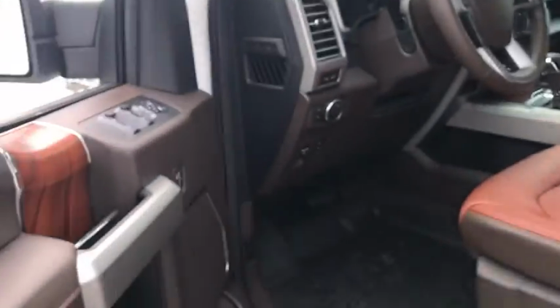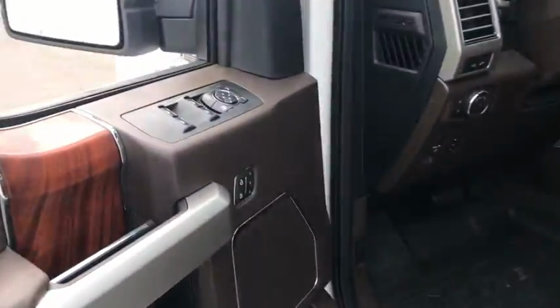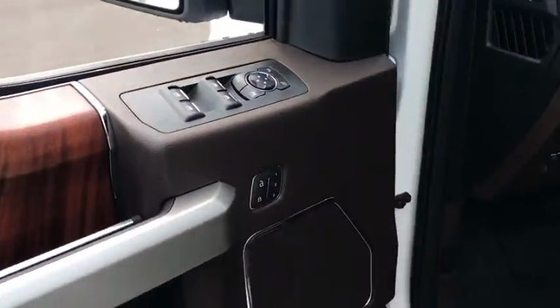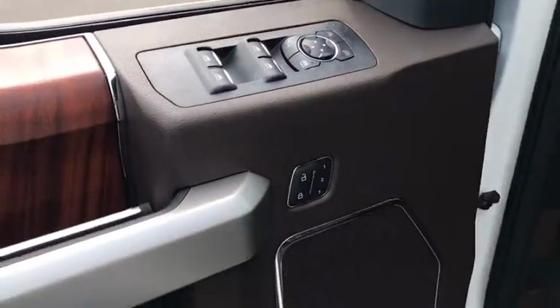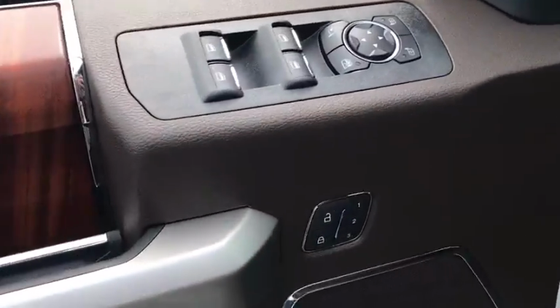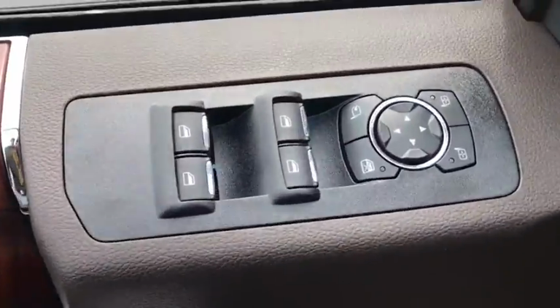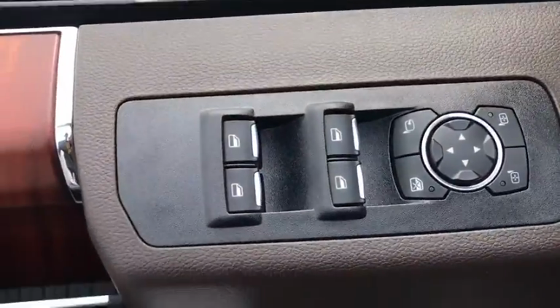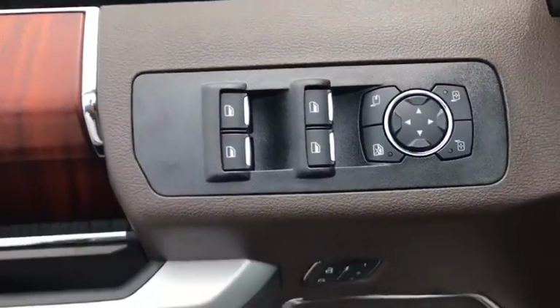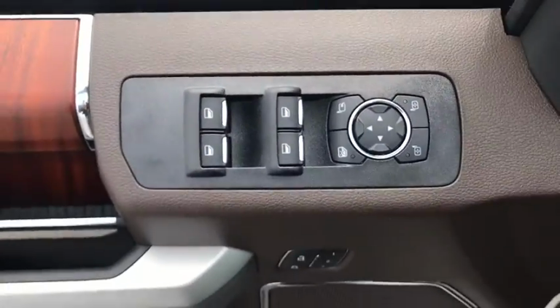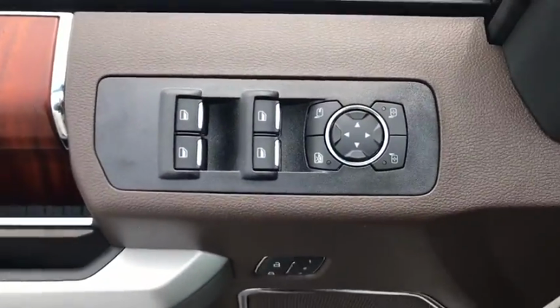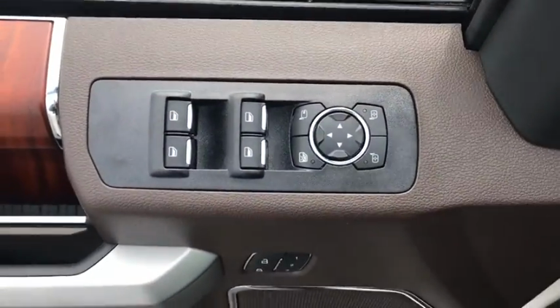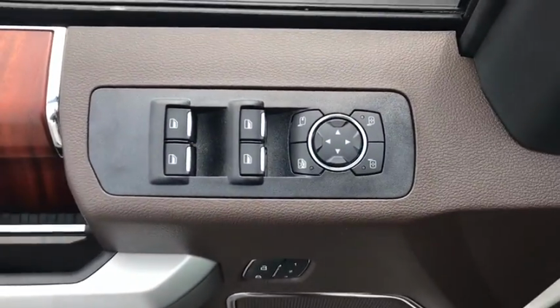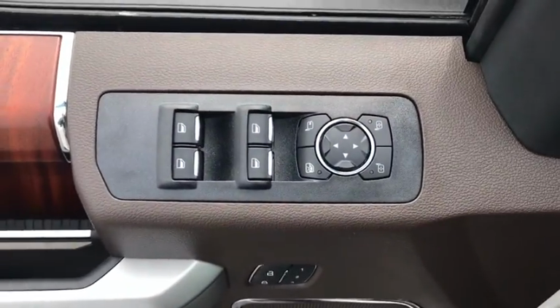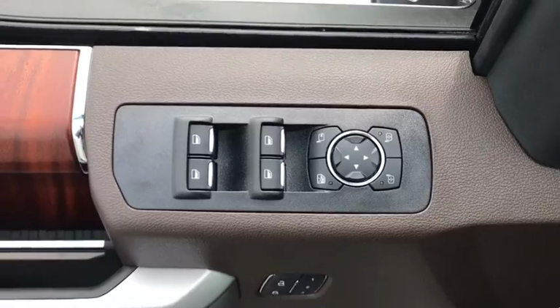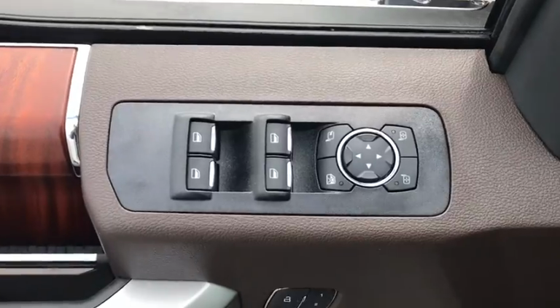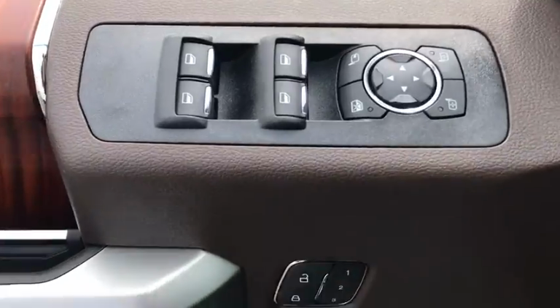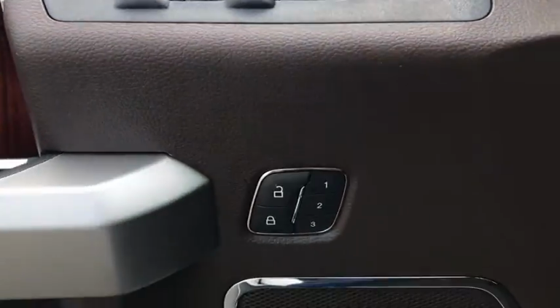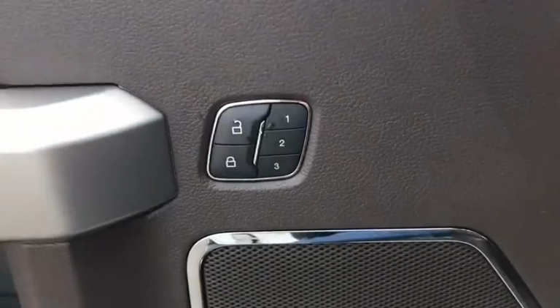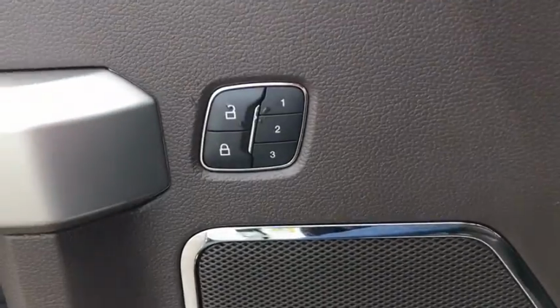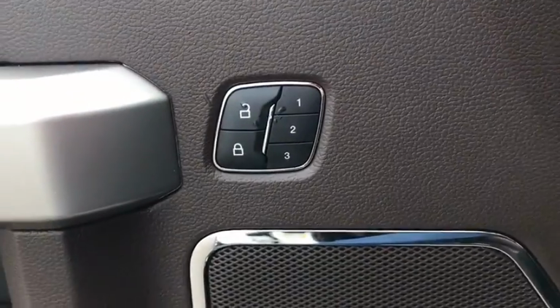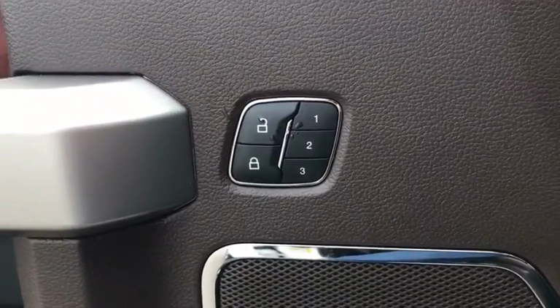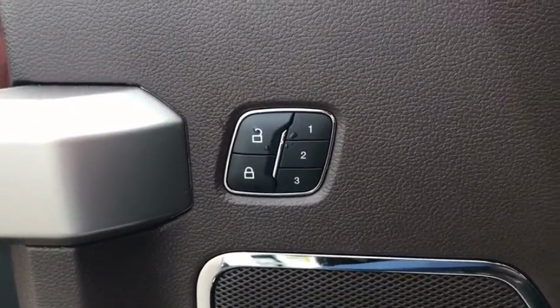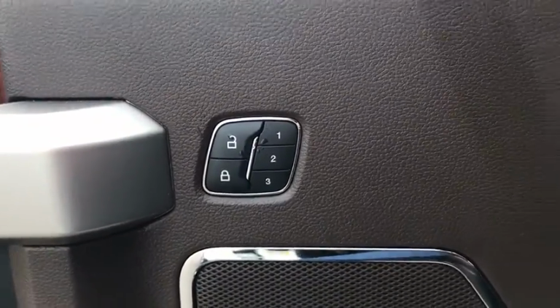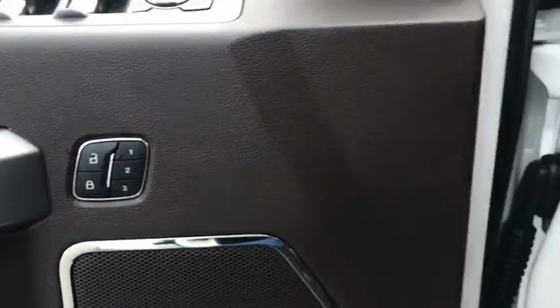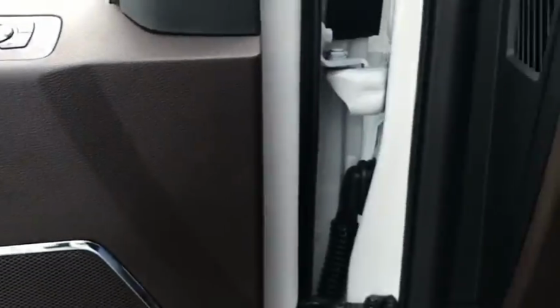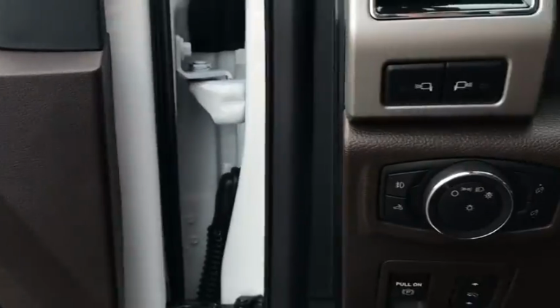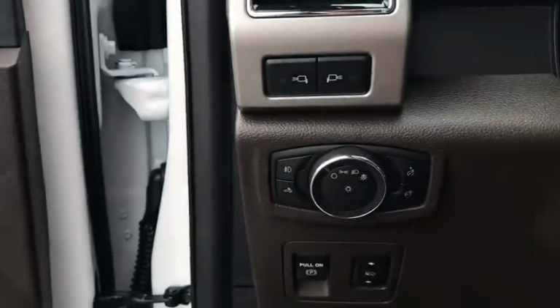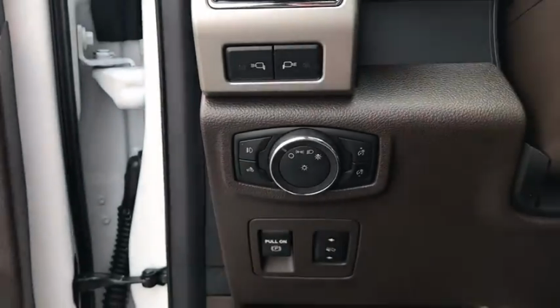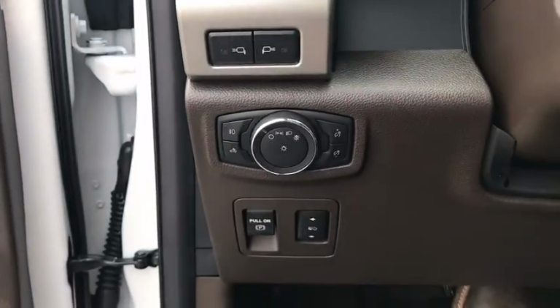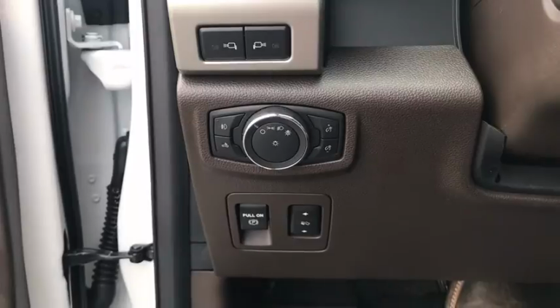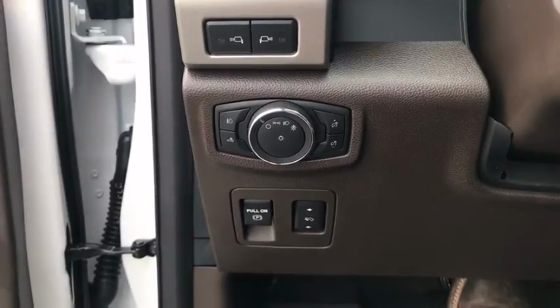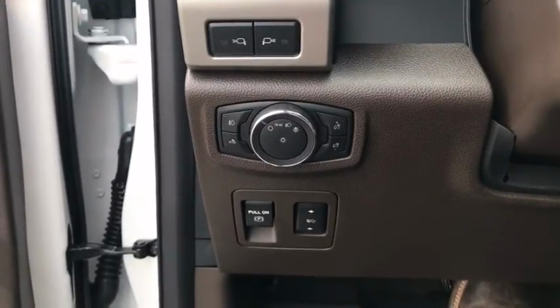Bed liner, power windows, security system, compass, fog lights, heated steering wheel, heated front seats, trip computer, remote keyless entry, overhead console.